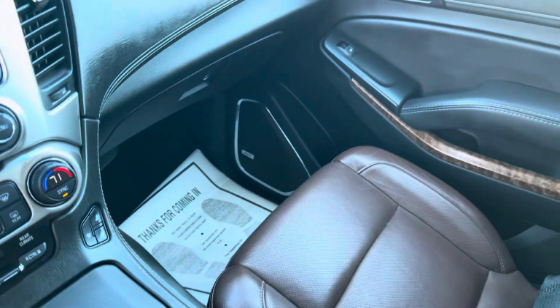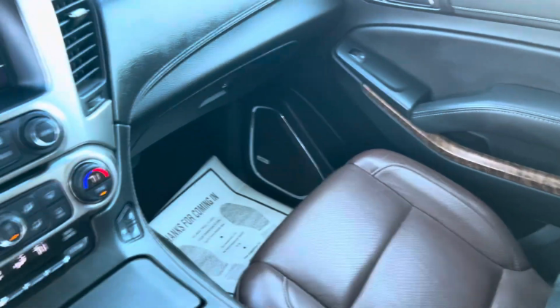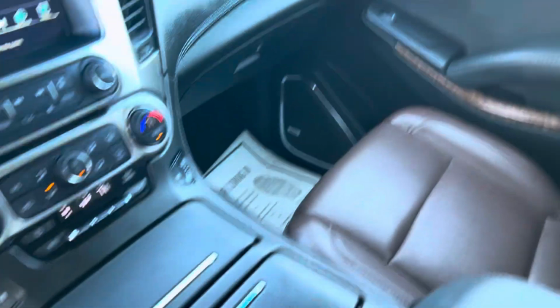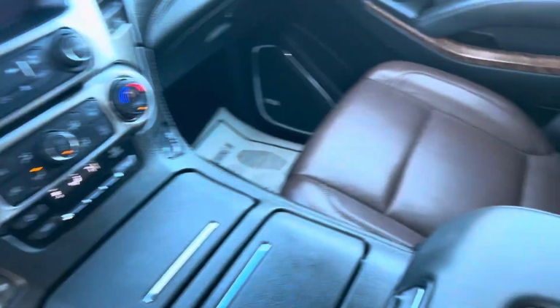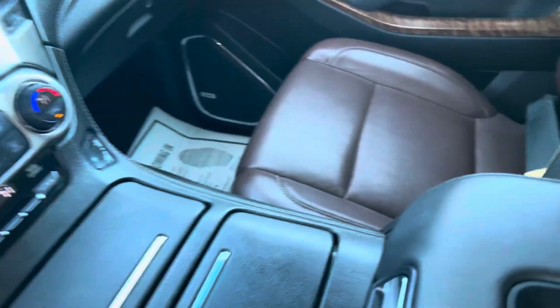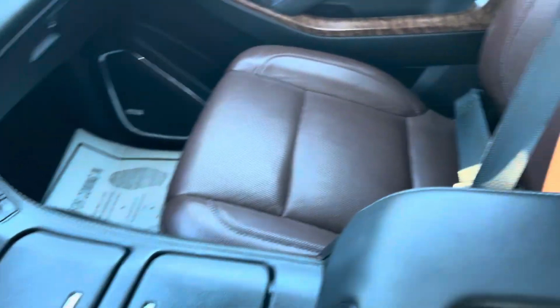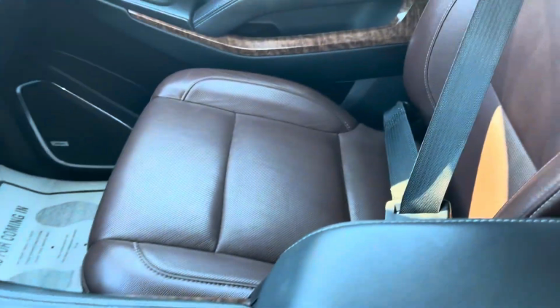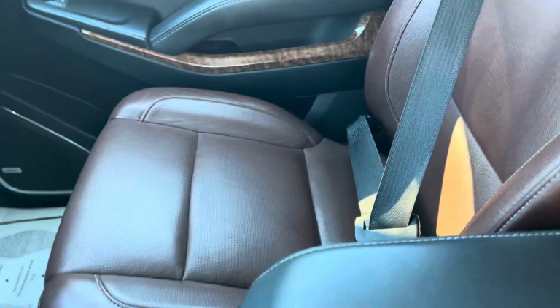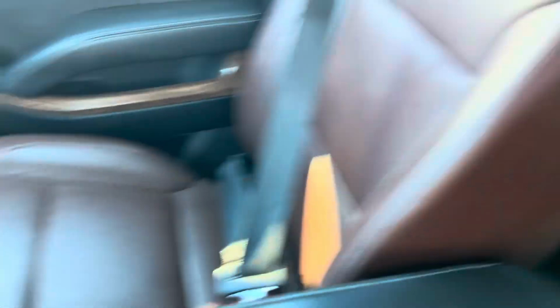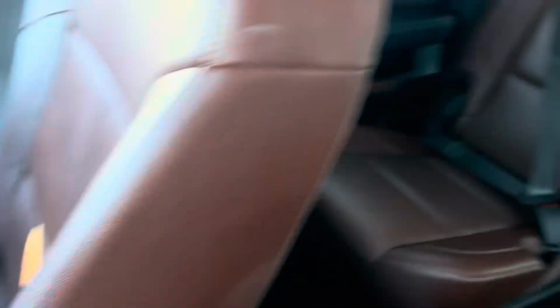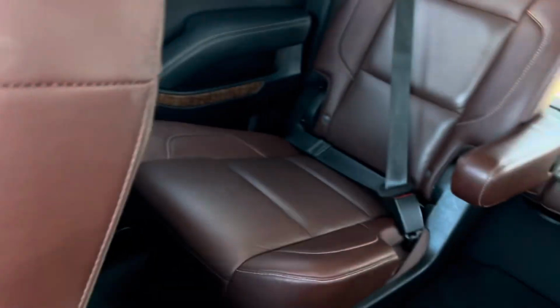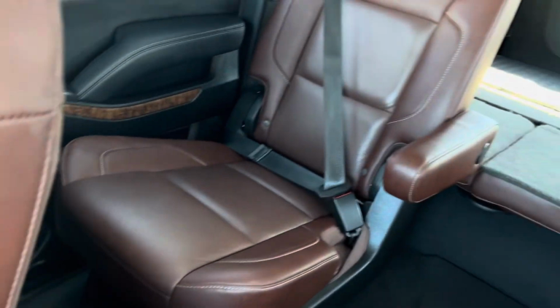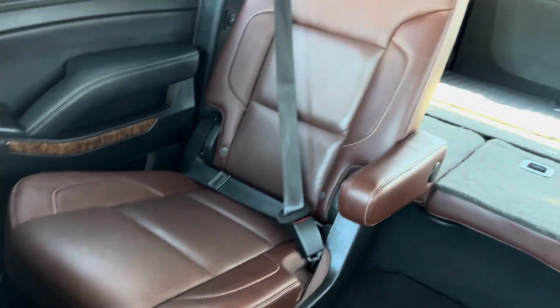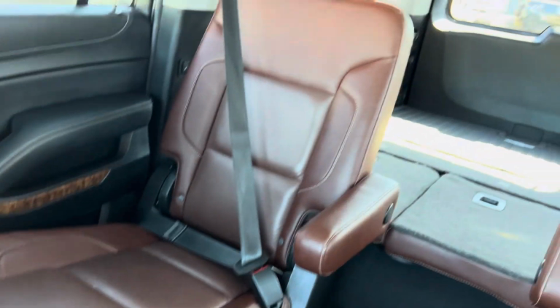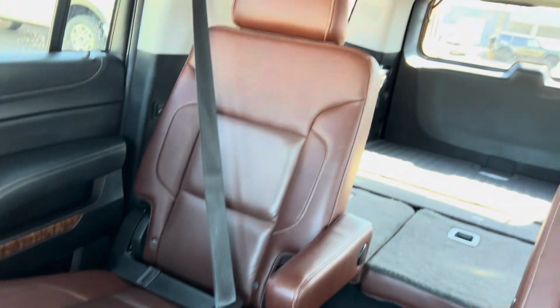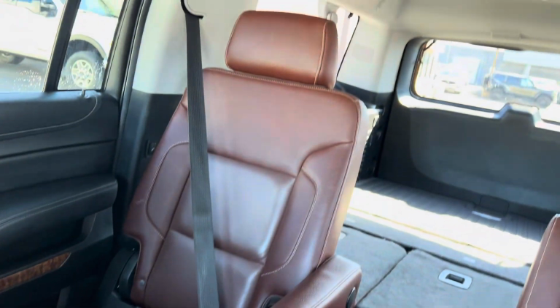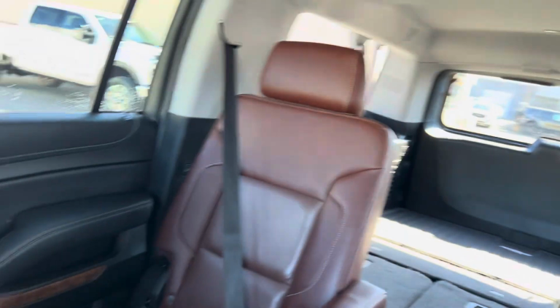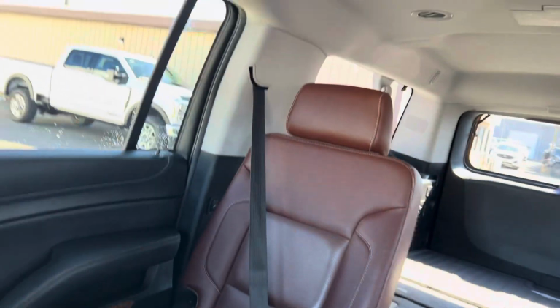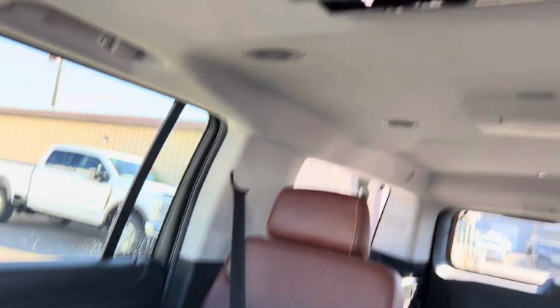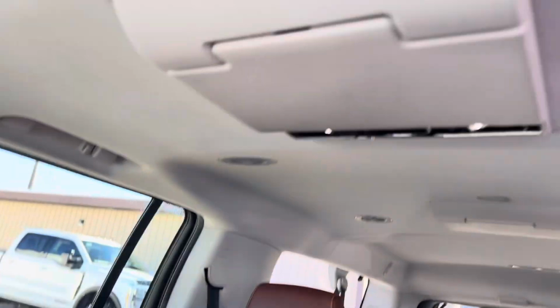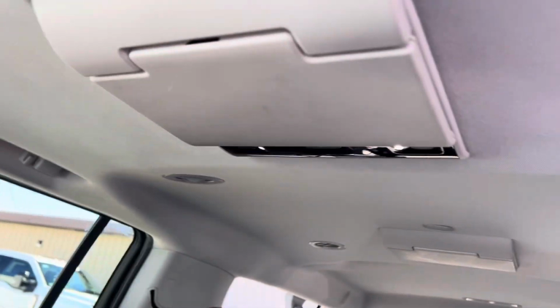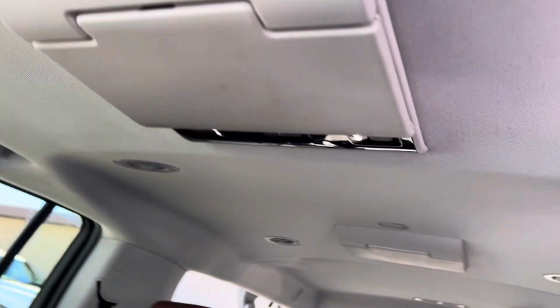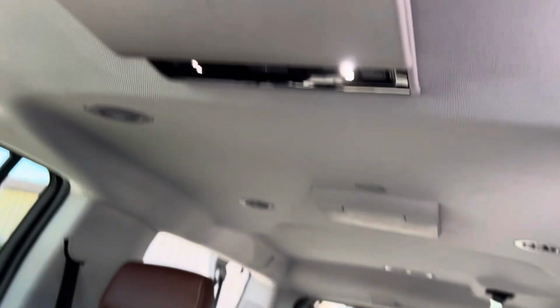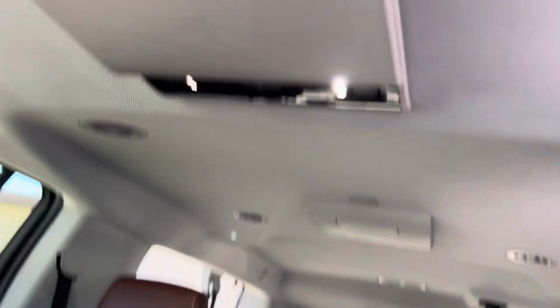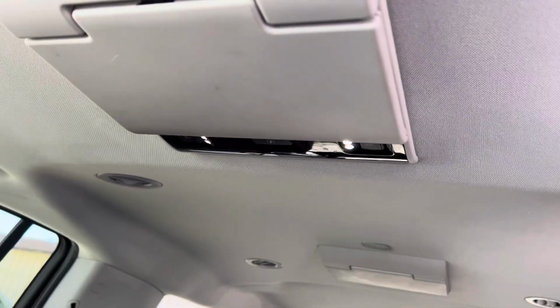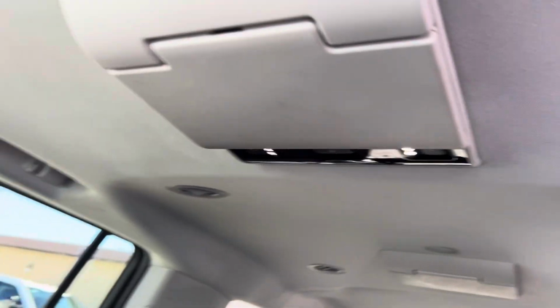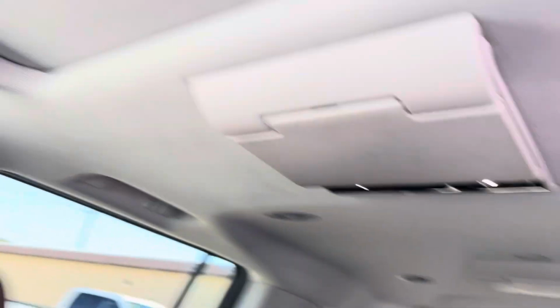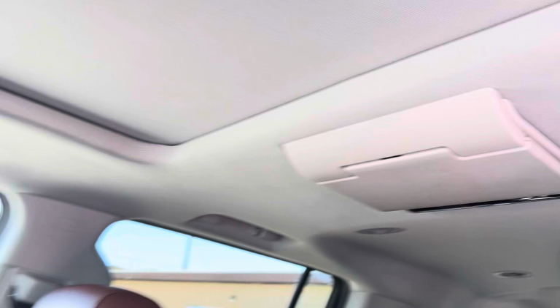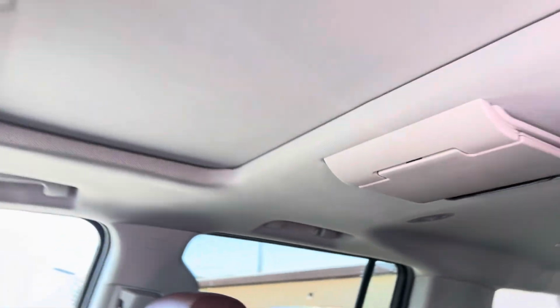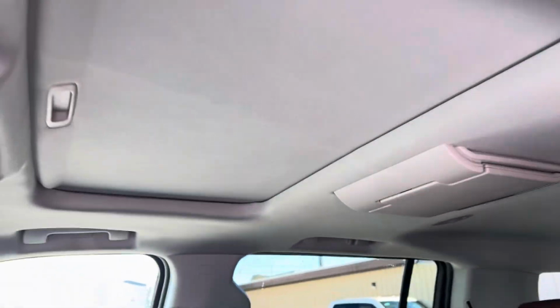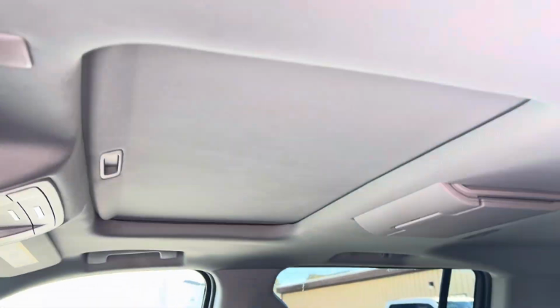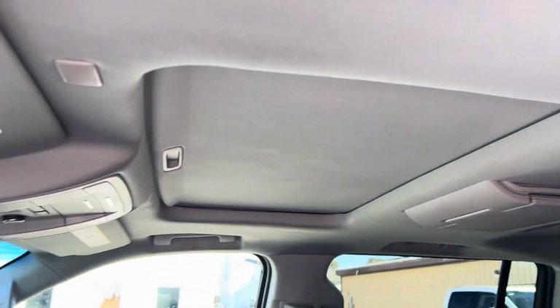This is a nice clean interior — it's got the nice brown leather, a two-screen entertainment system, and a sunroof.